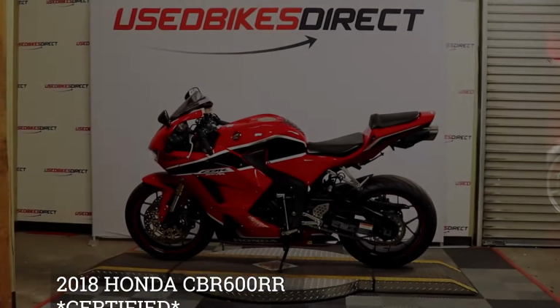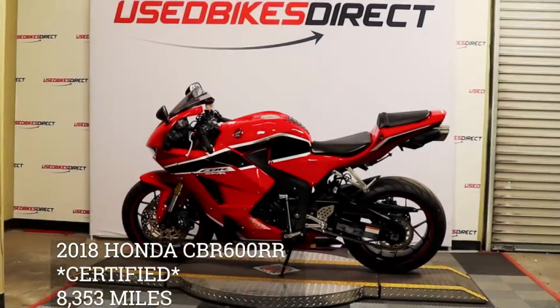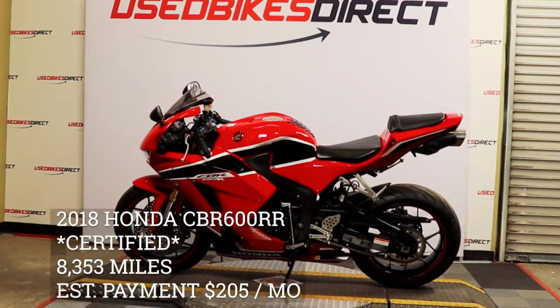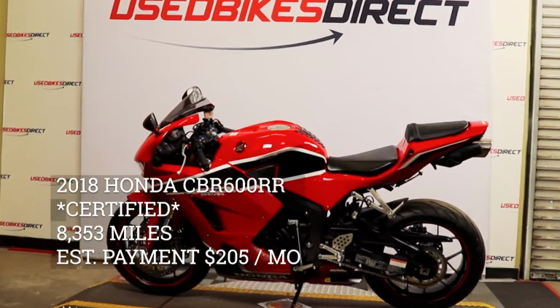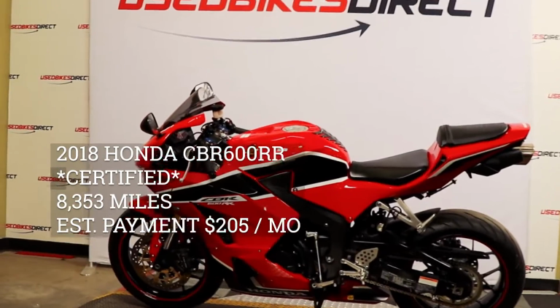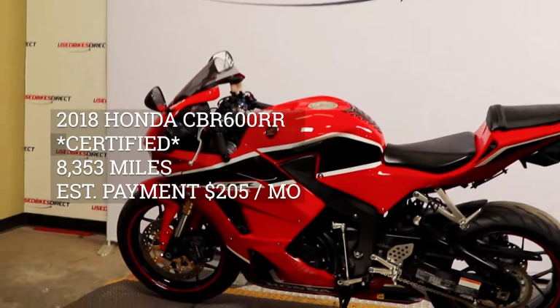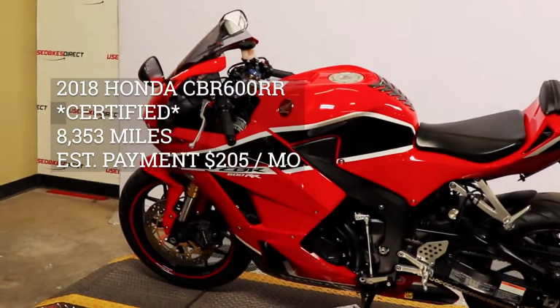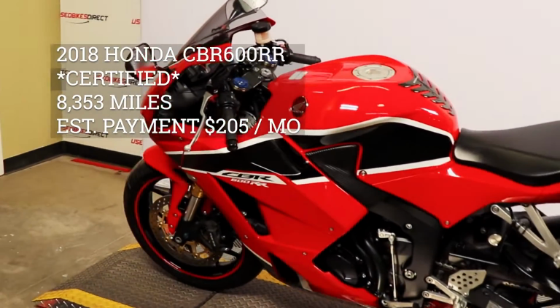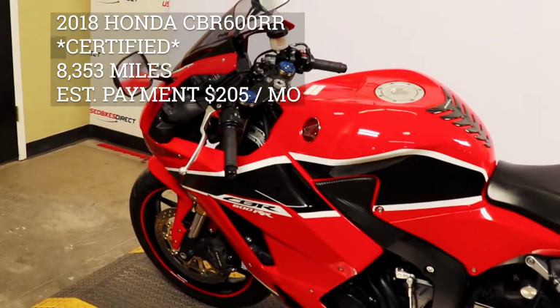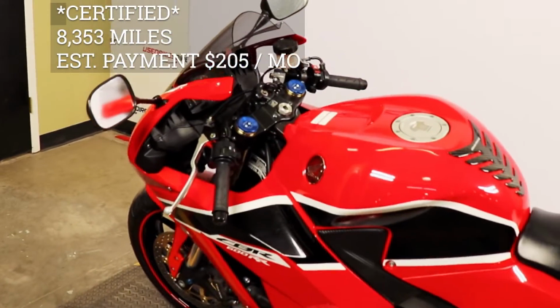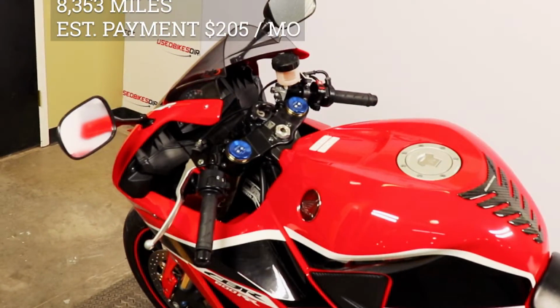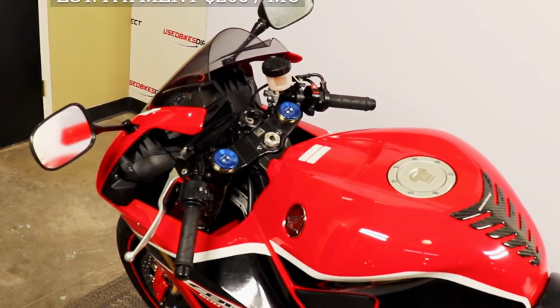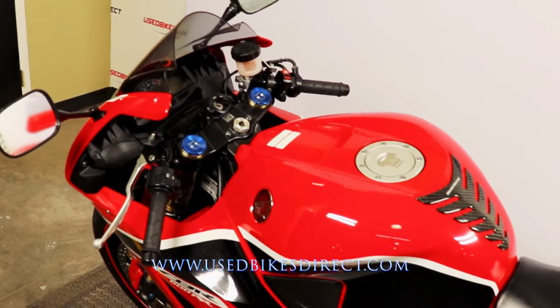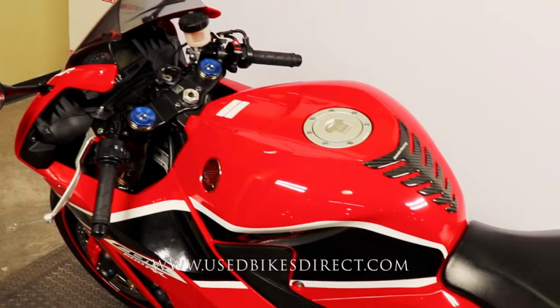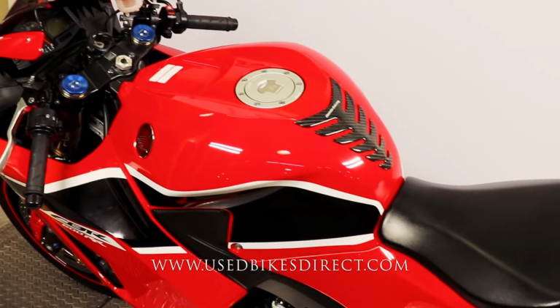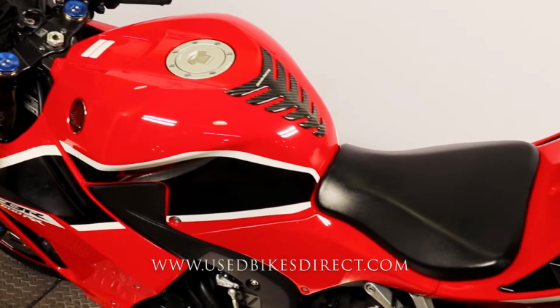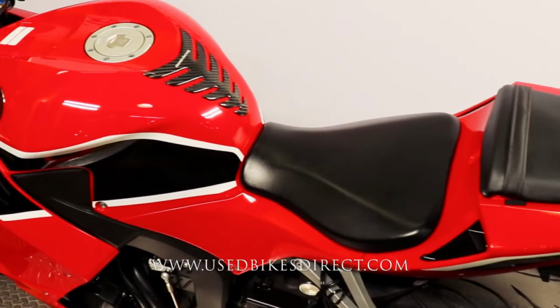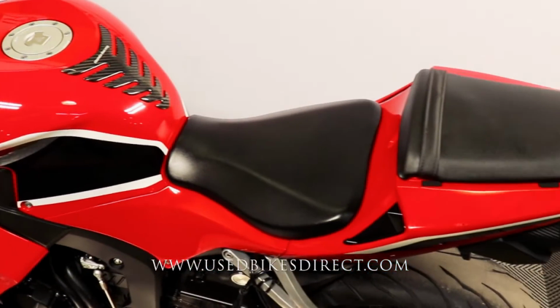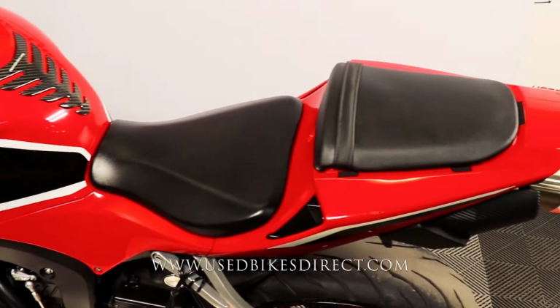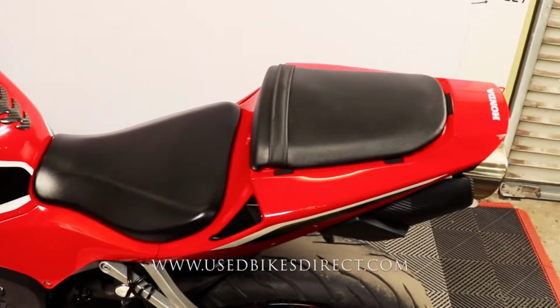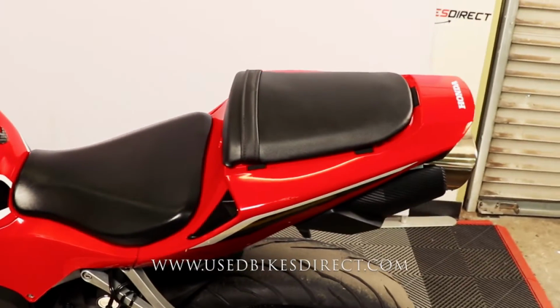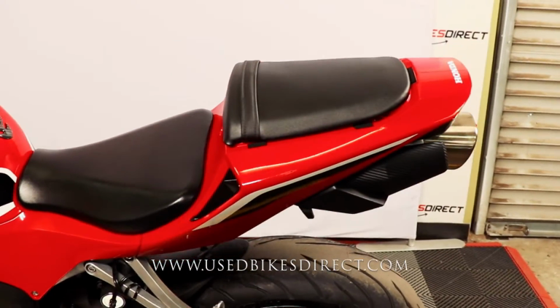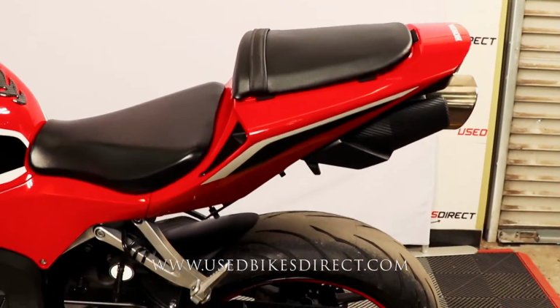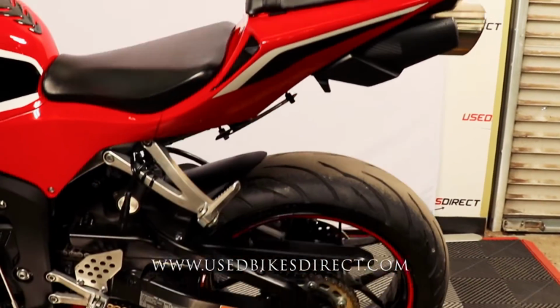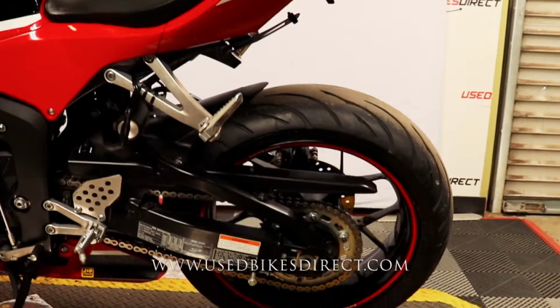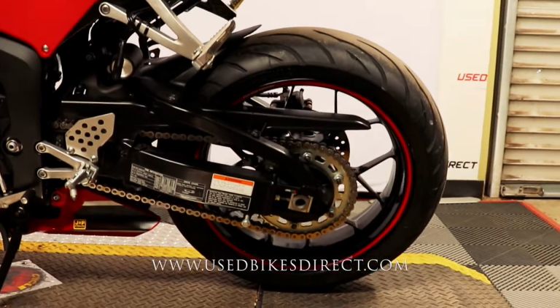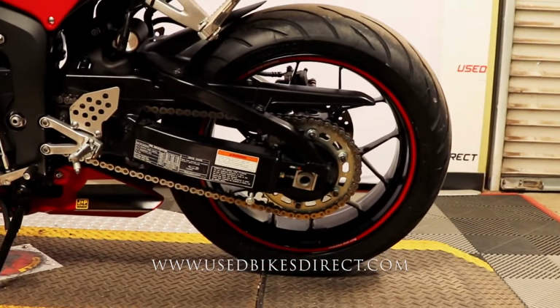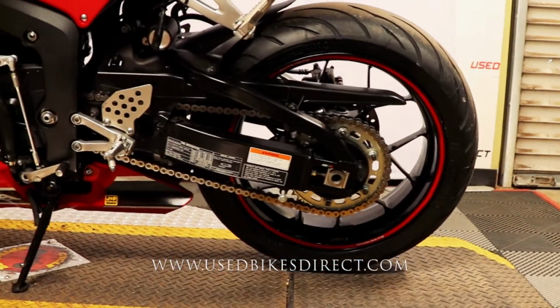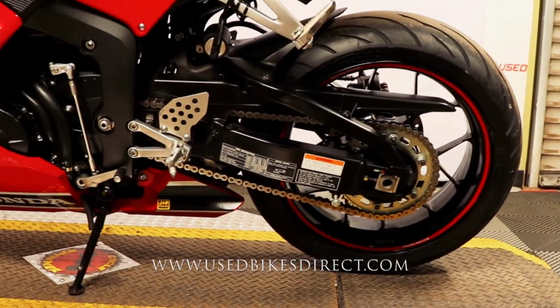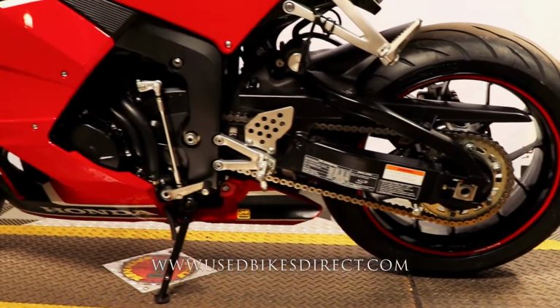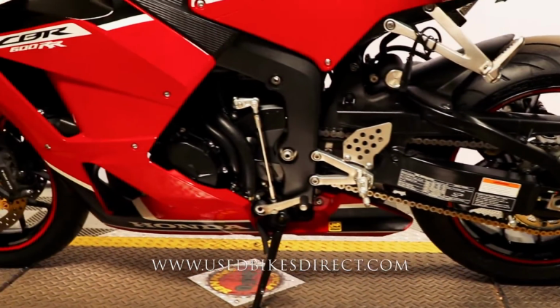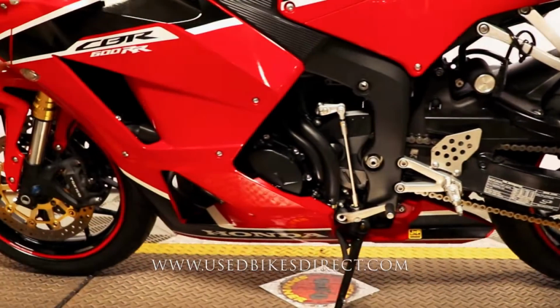Hey guys, Nick again from Used Bikes Direct checking out this awesome CBR 600. Hop on the website usedbikesdirect.com to see those detailed photos and specs. Give us a call with any questions at 866-576-2453. This one's a 2018 model.